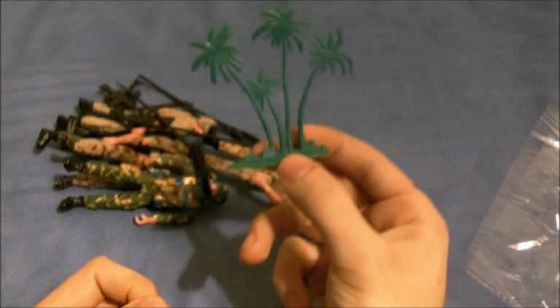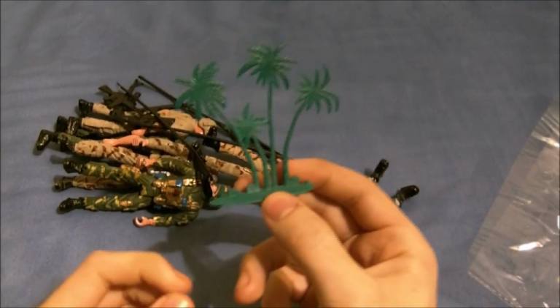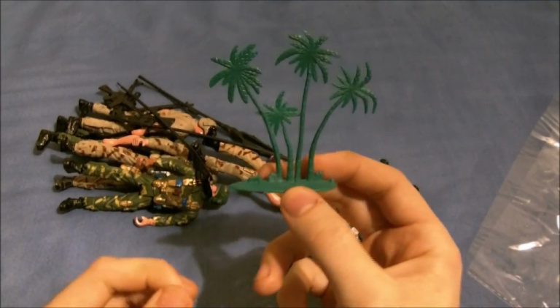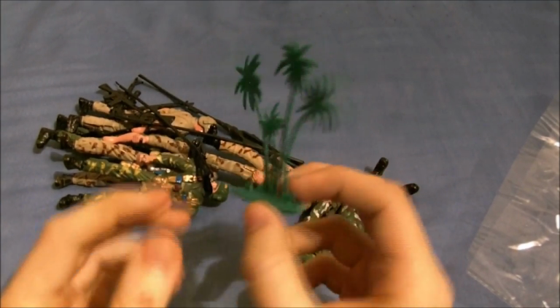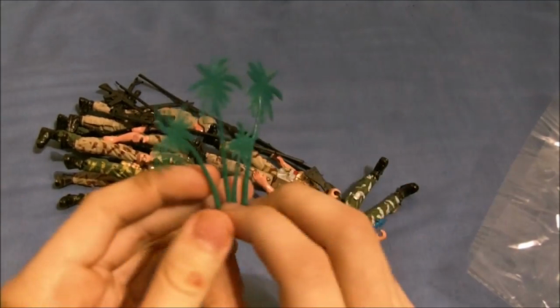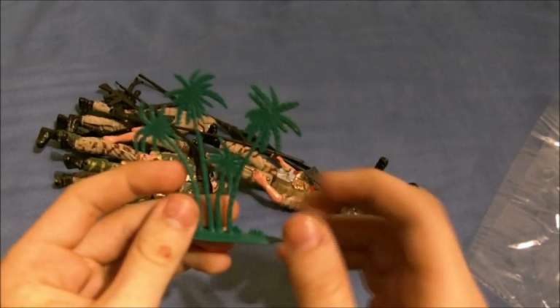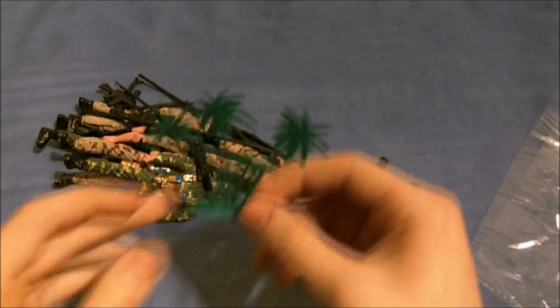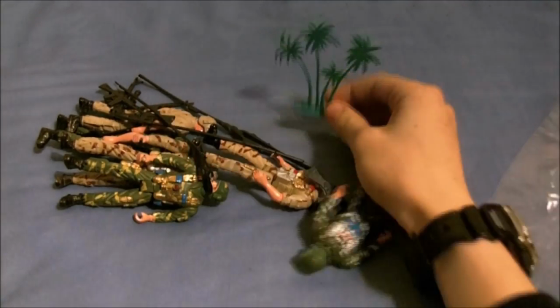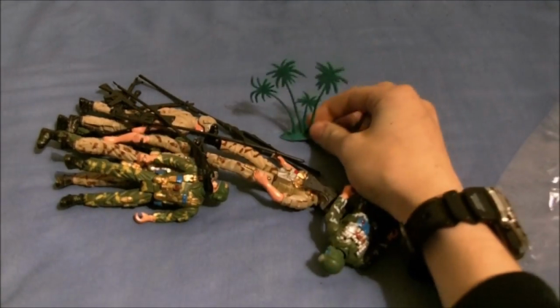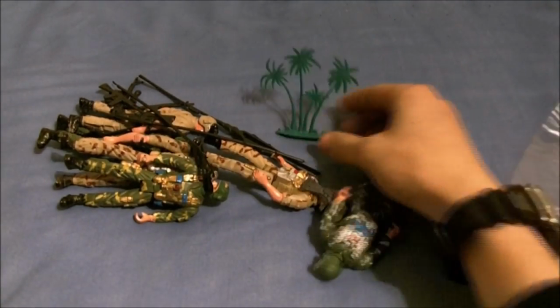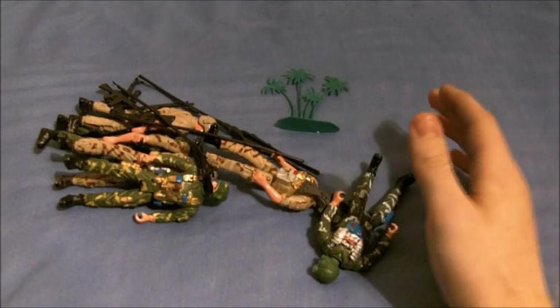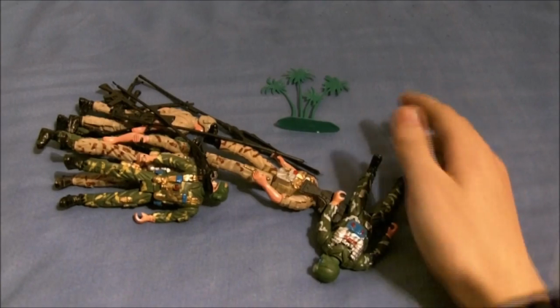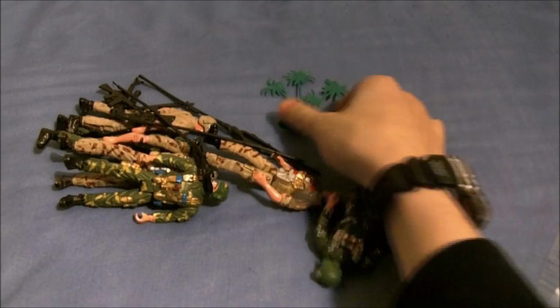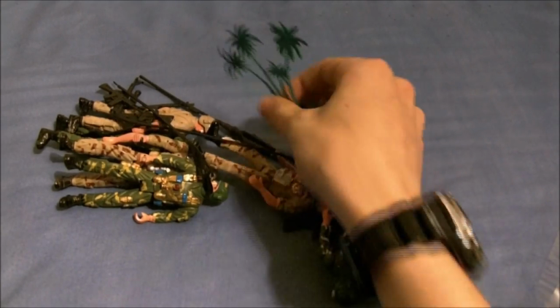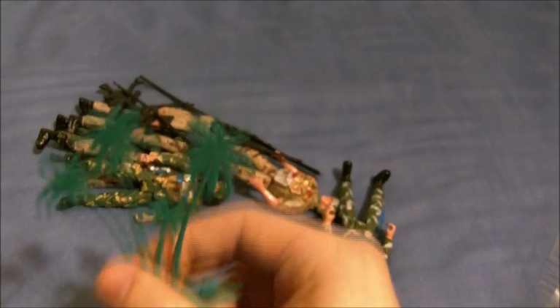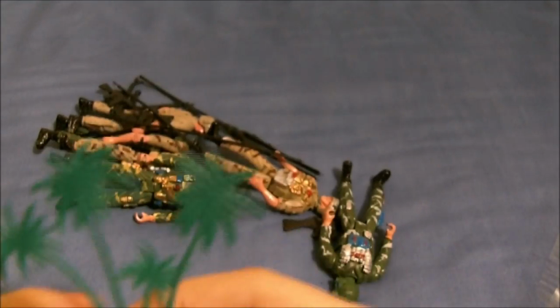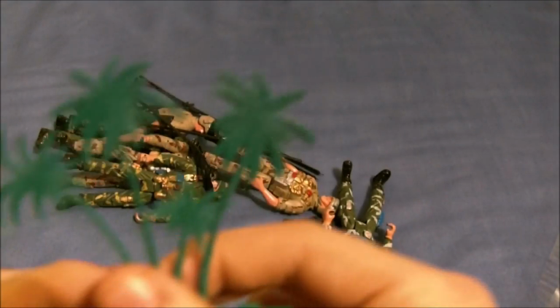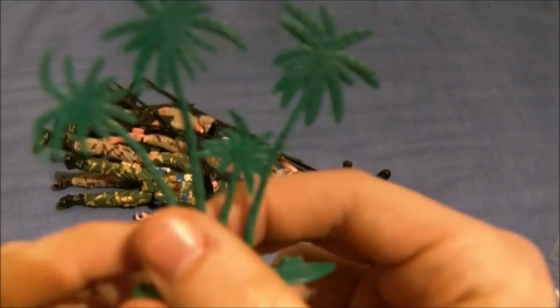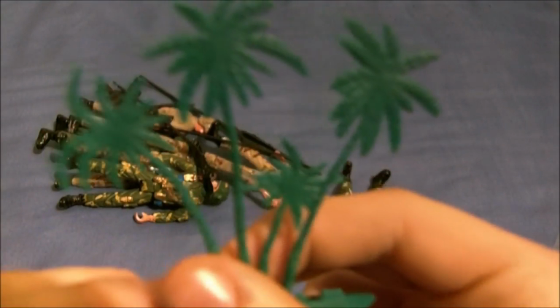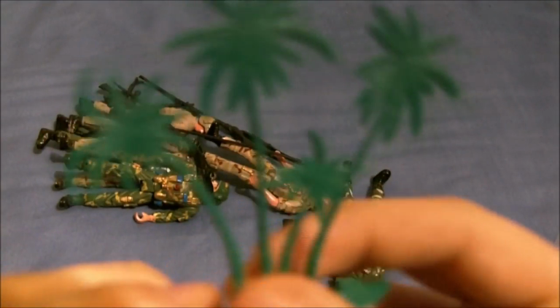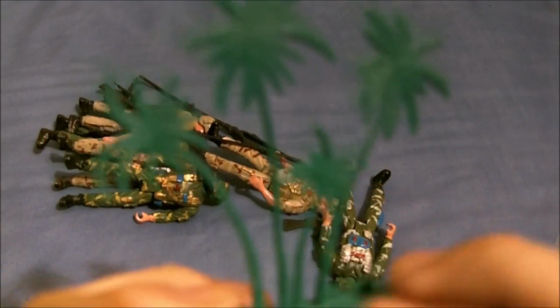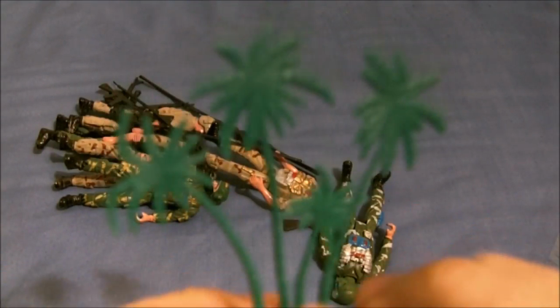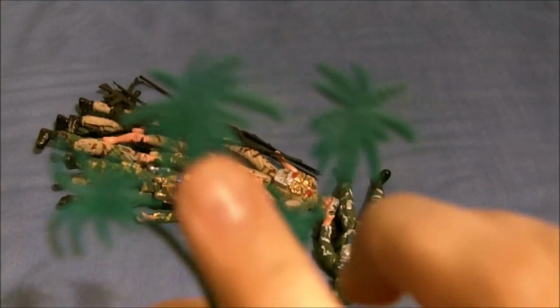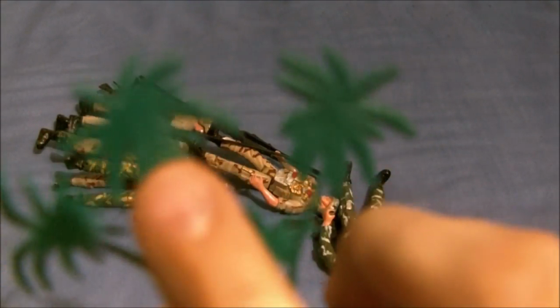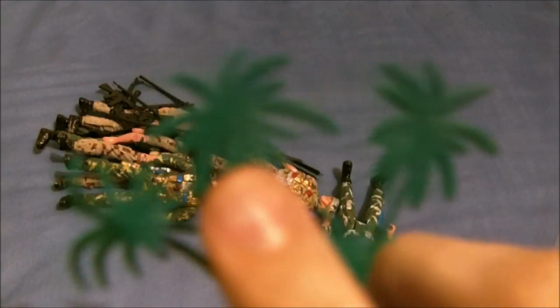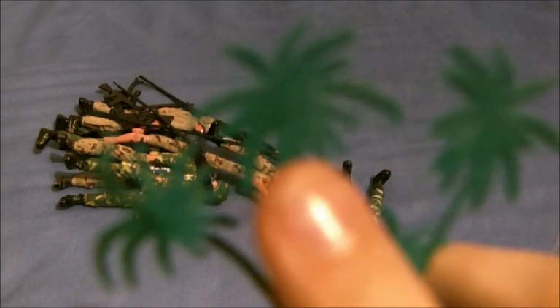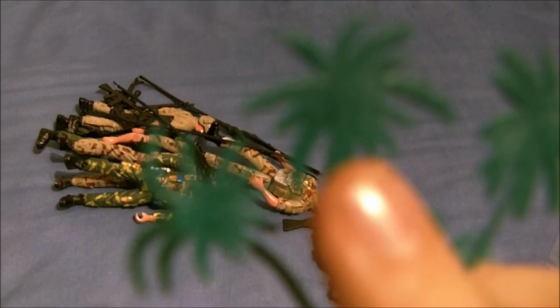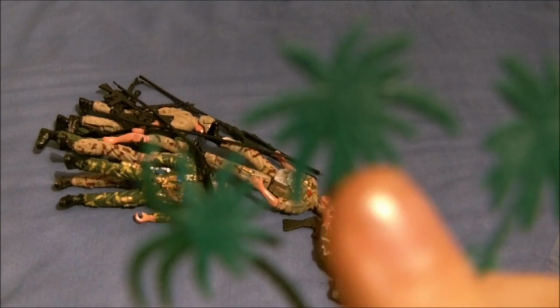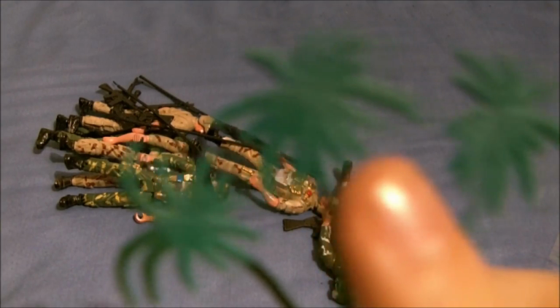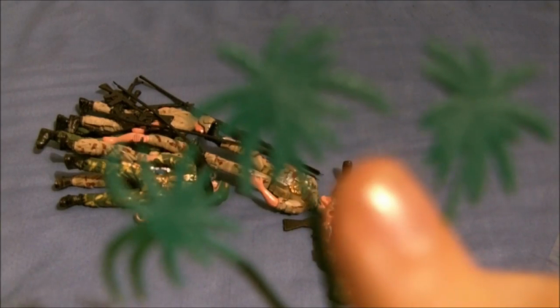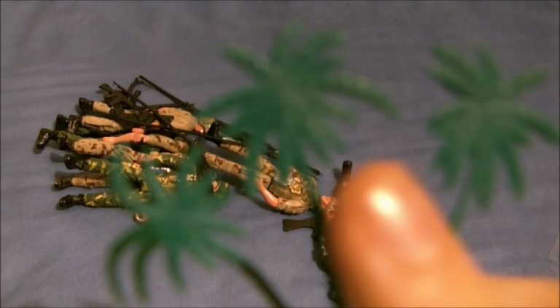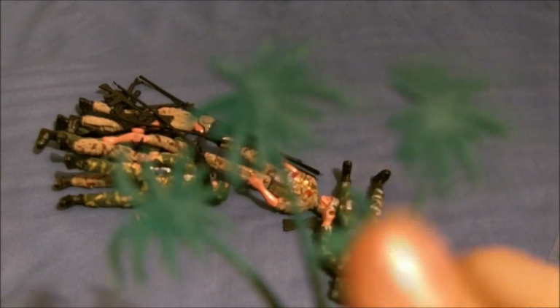You also get scenery, like this mad wee bush. Look at how detailed it is — it even has all the leaves and everything.